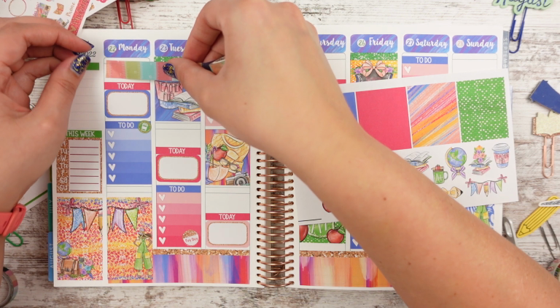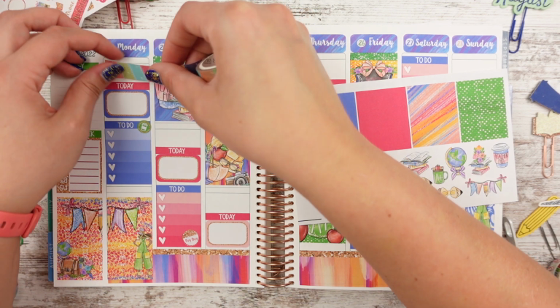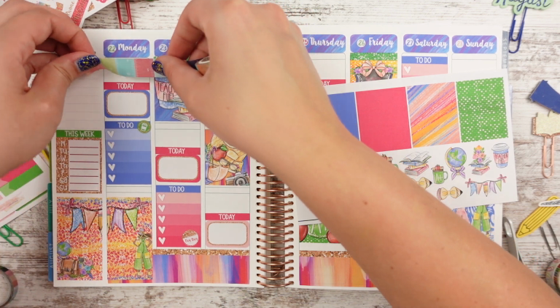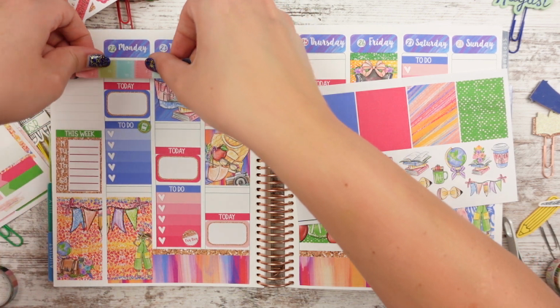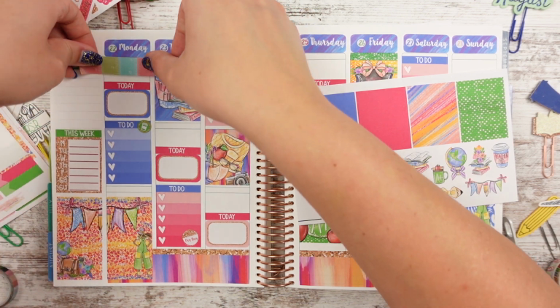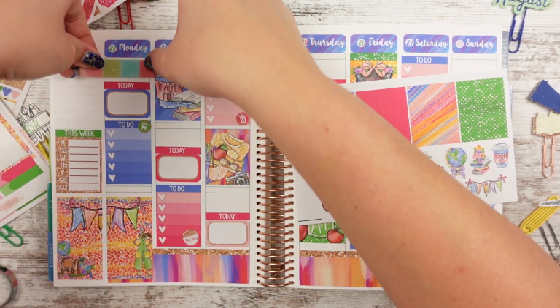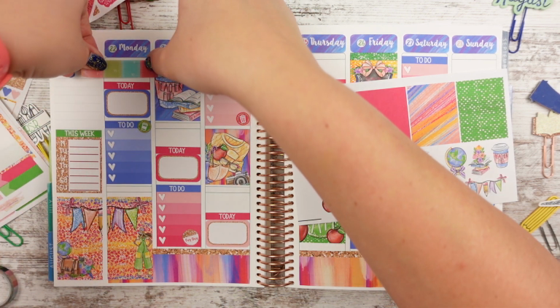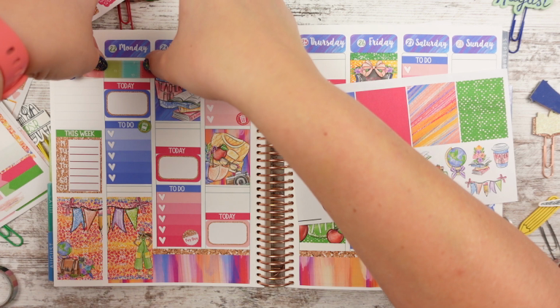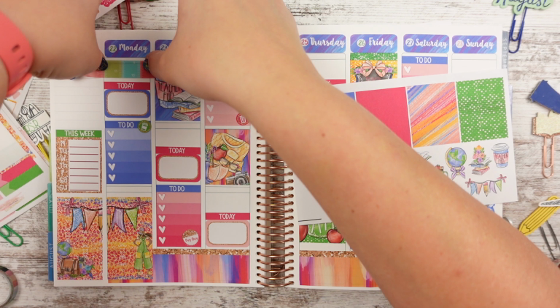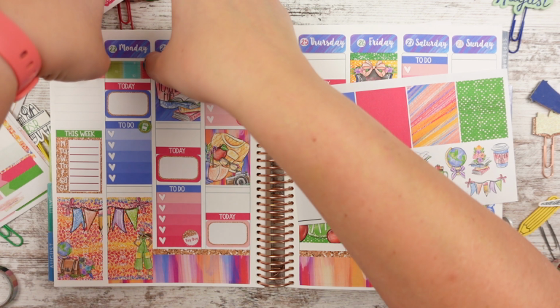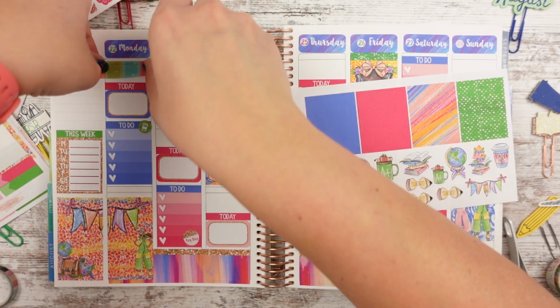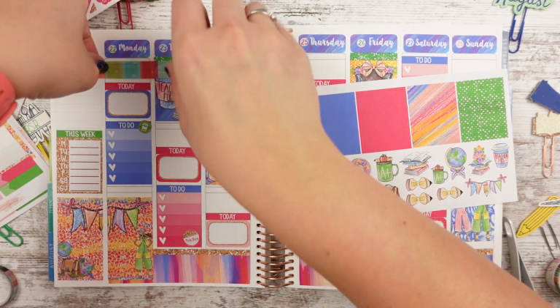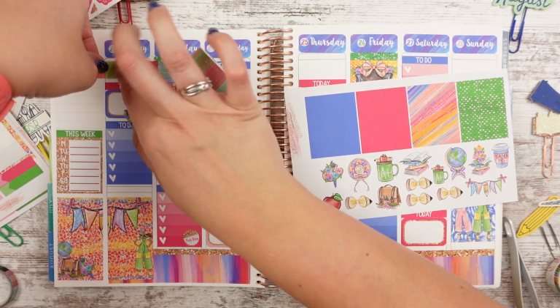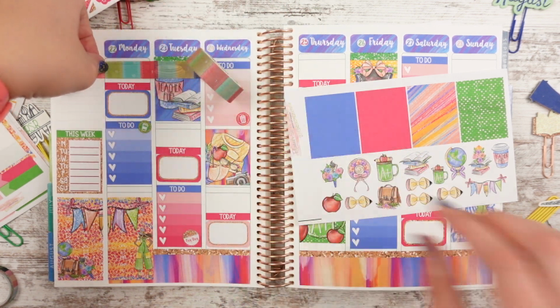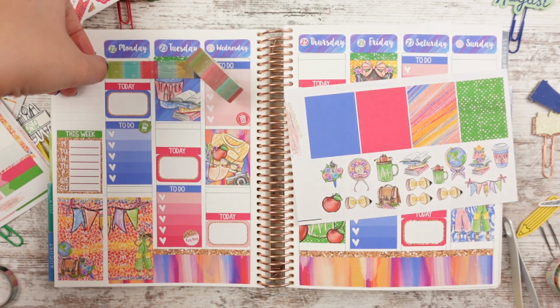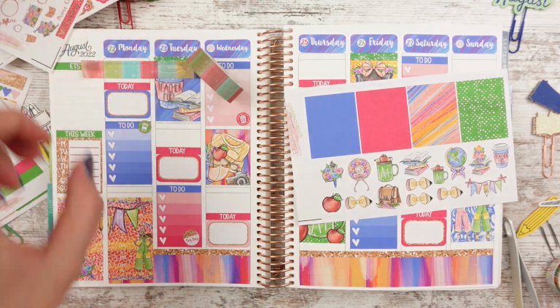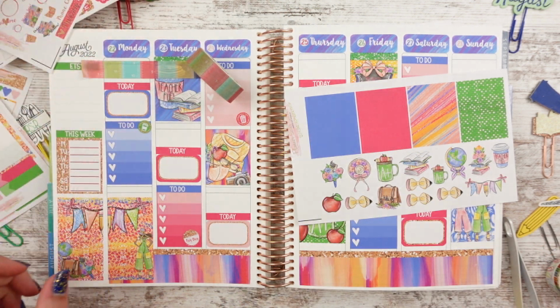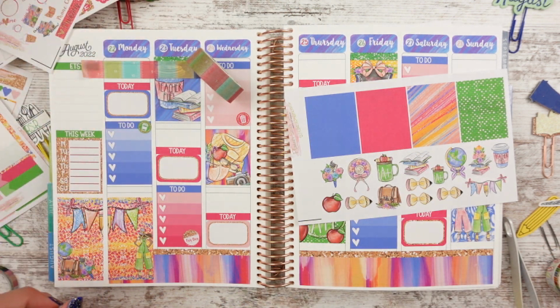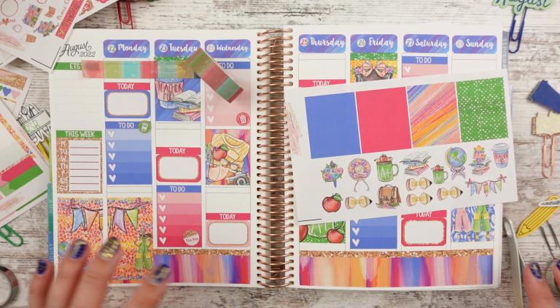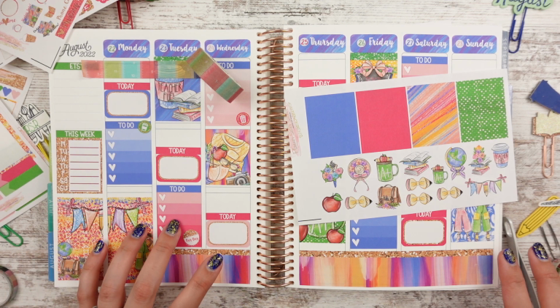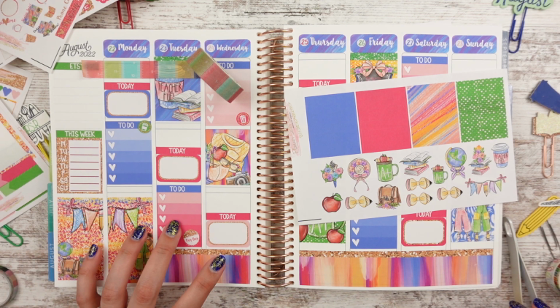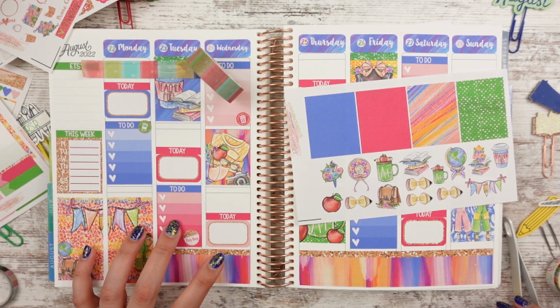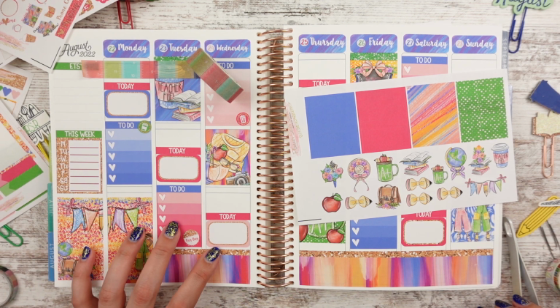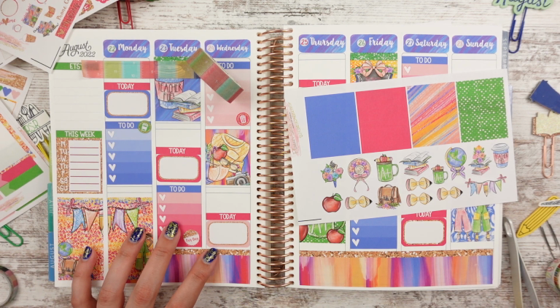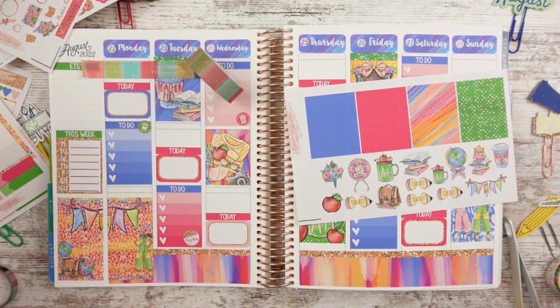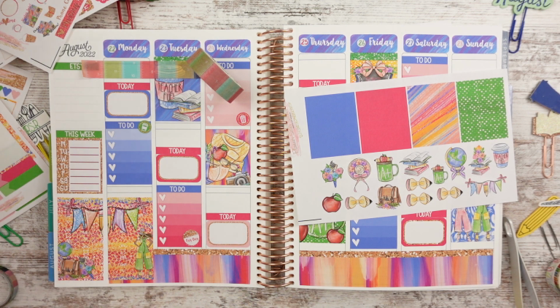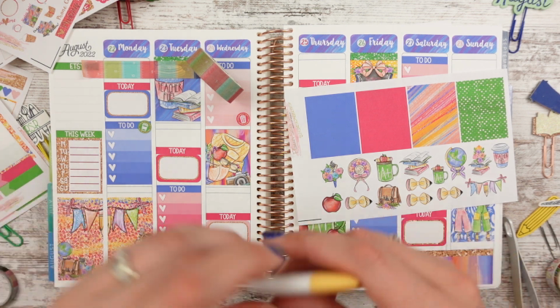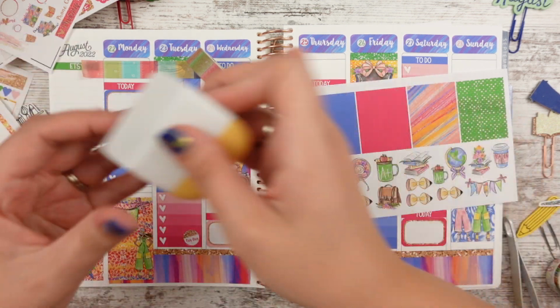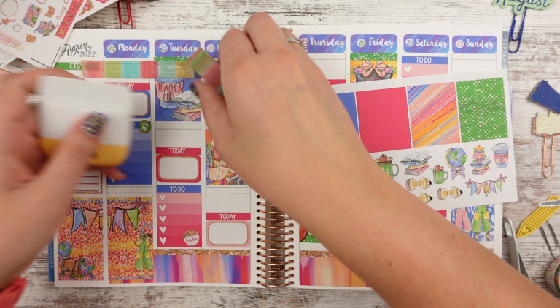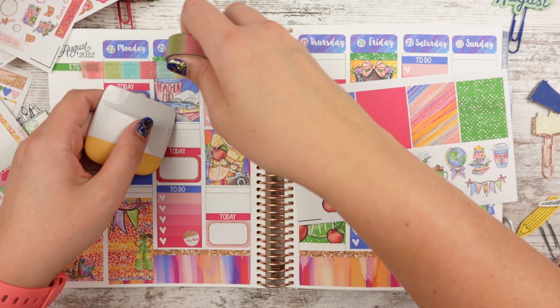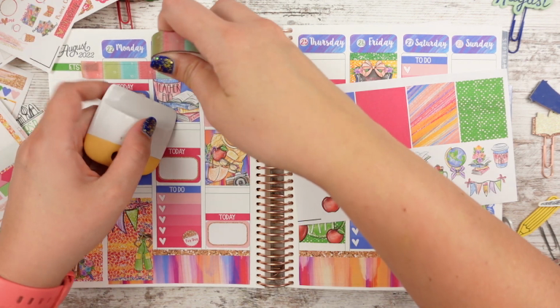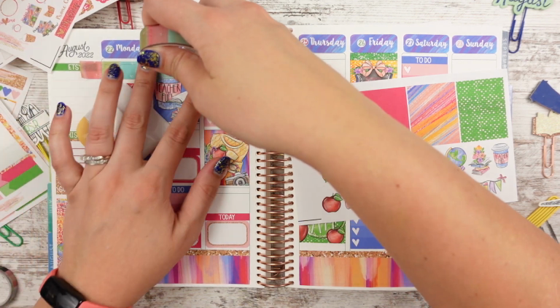We'll put this one here and see how we like it. And then my washi cutter — where are you? There you are. That was about to be a tragedy.